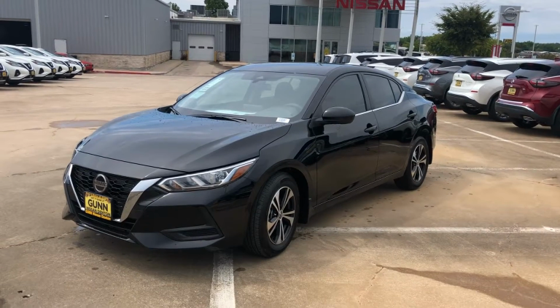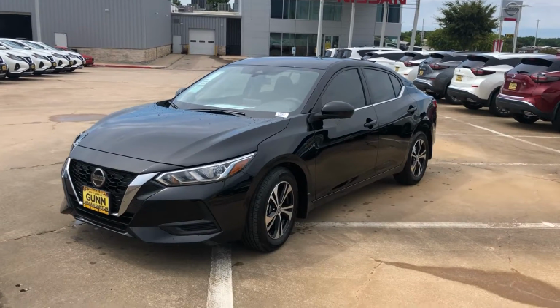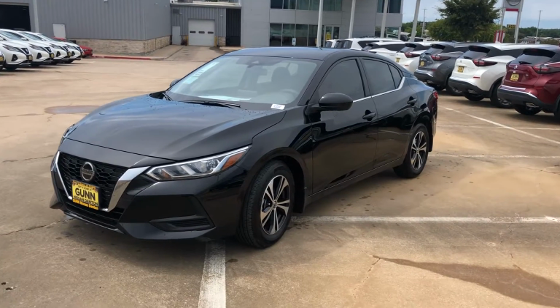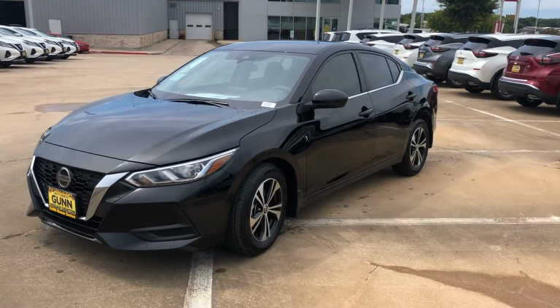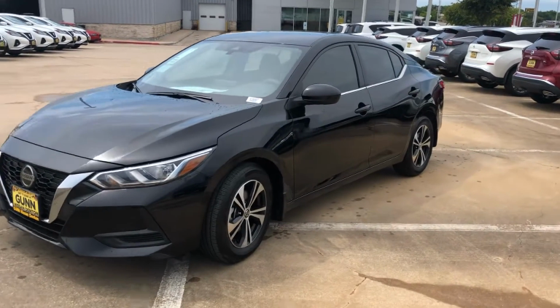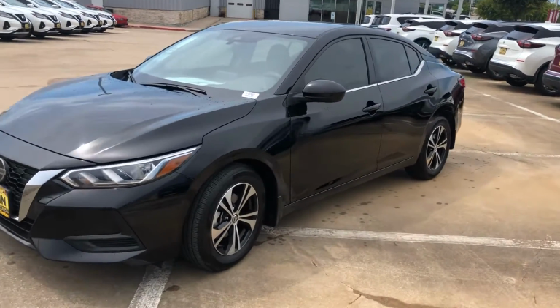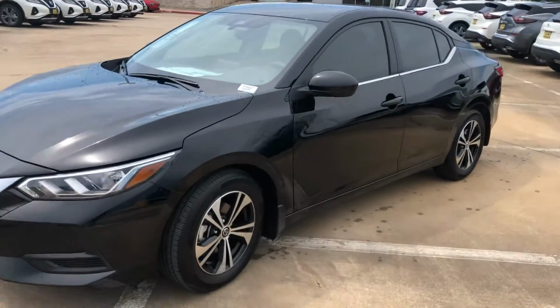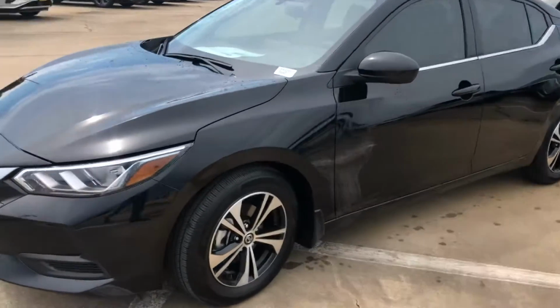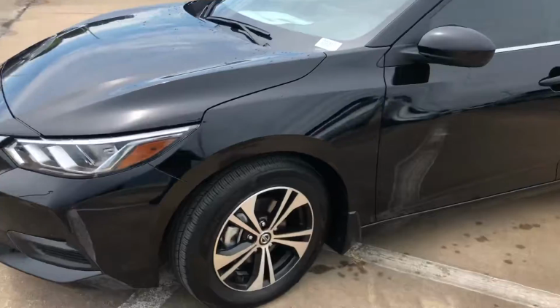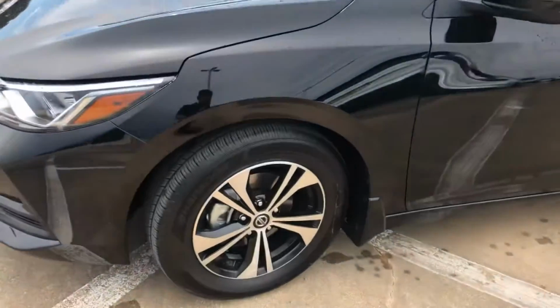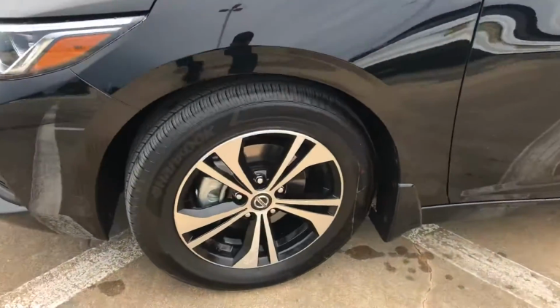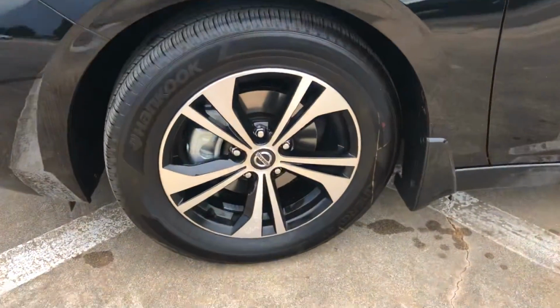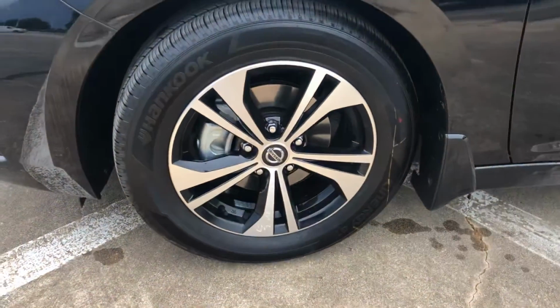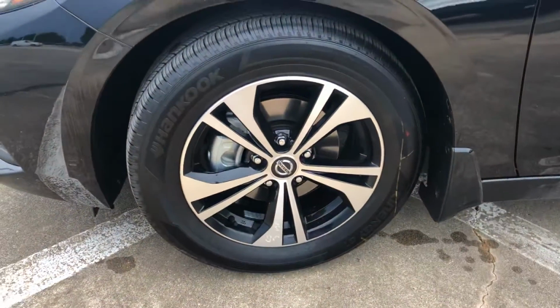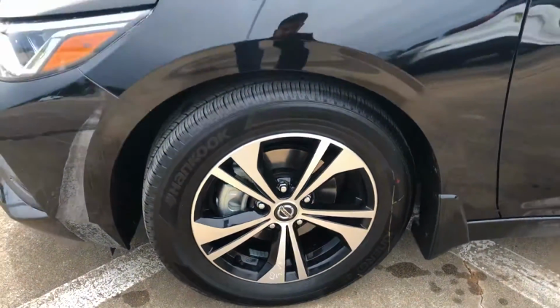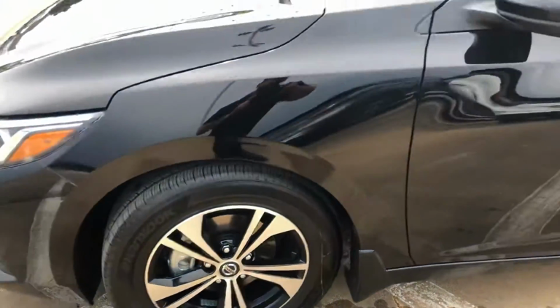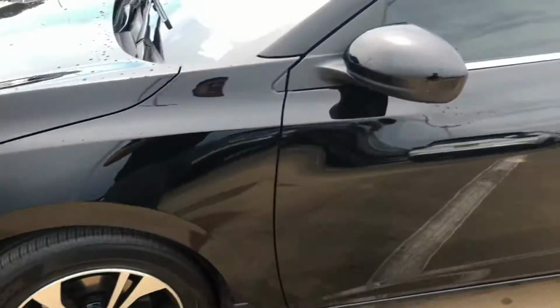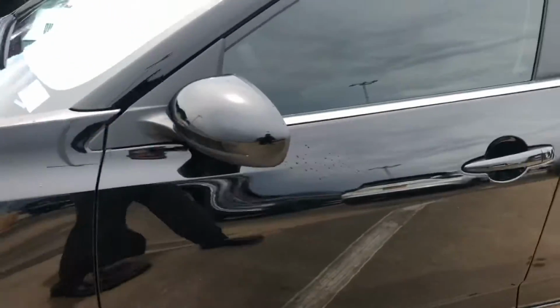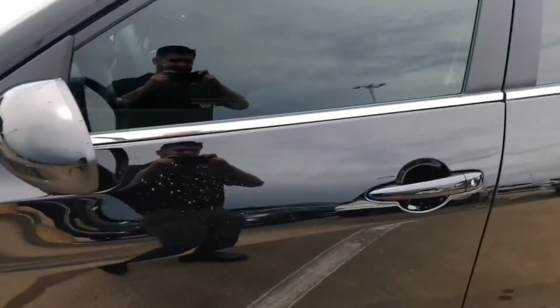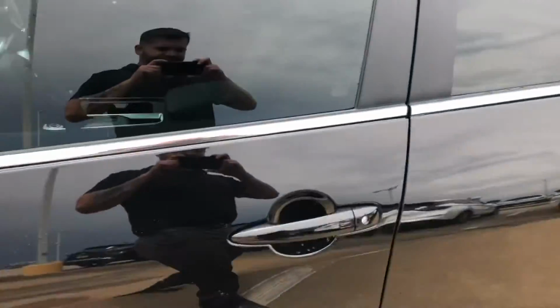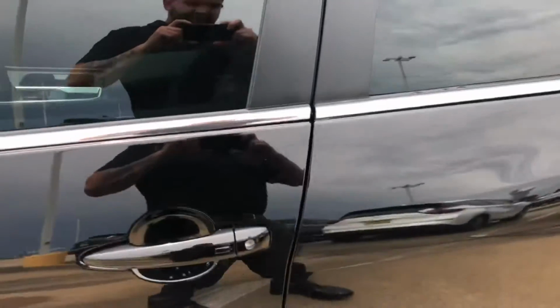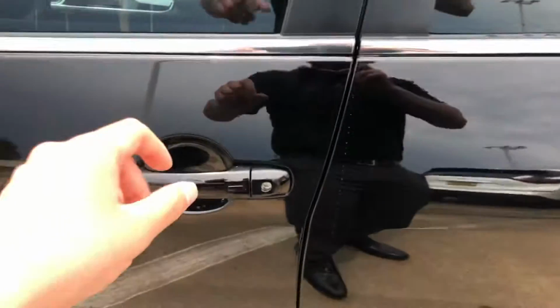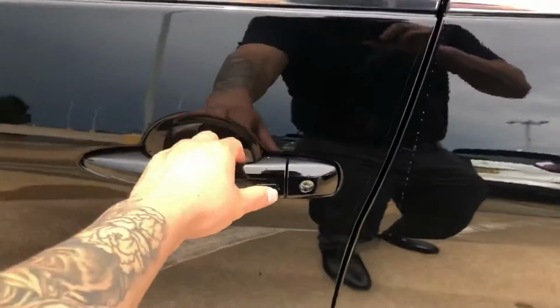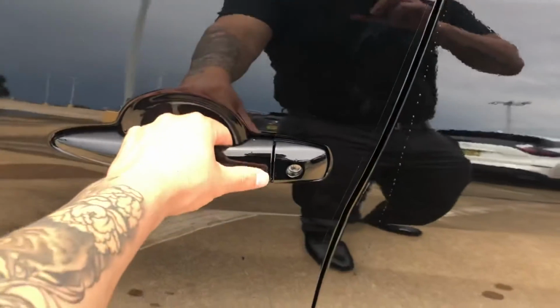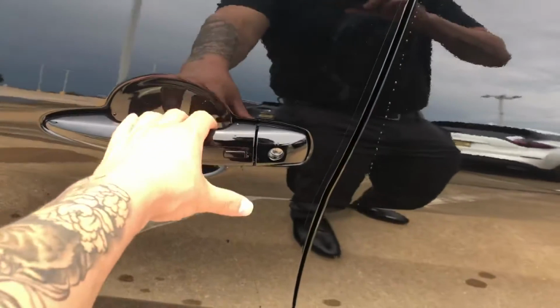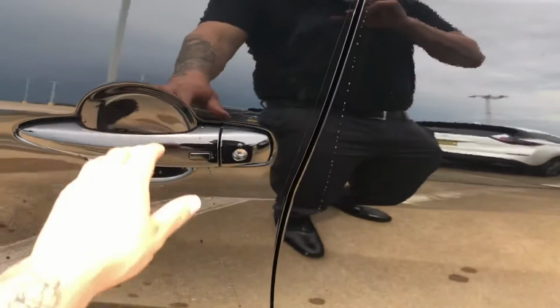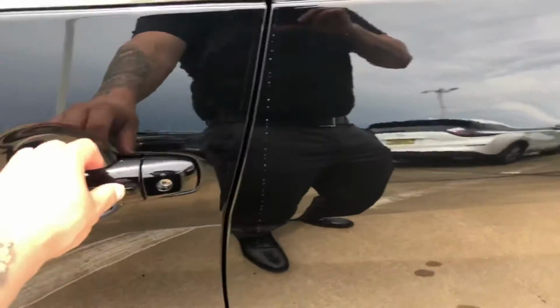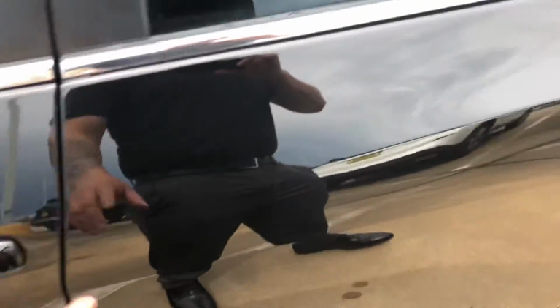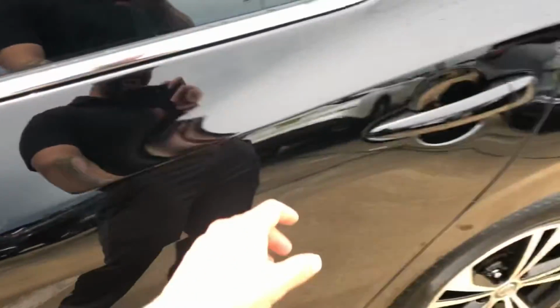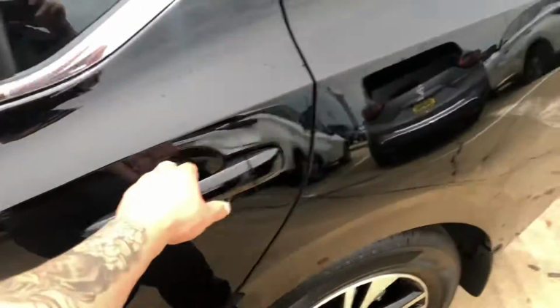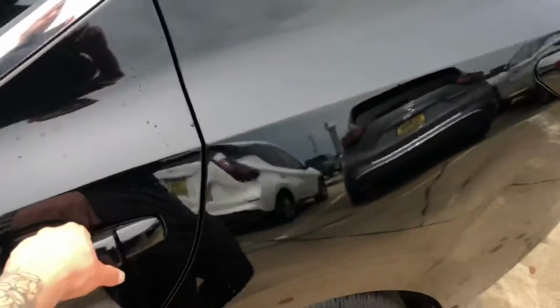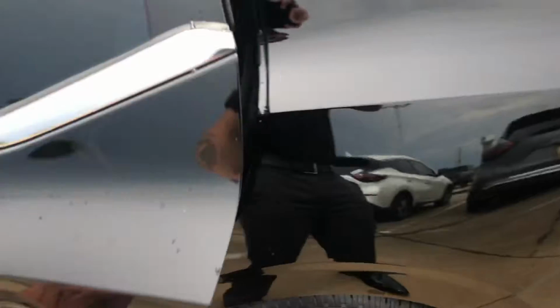Good afternoon — this is going to be the Sentra we have here on our lot. It's going to be an SV with keyless entry. As long as you have the key with you, you press that button and it'll unlock and lock all doors.